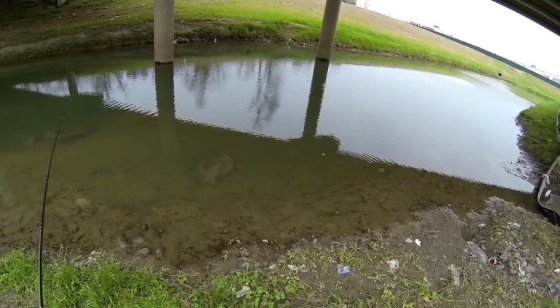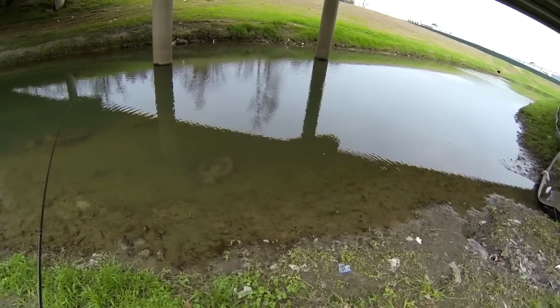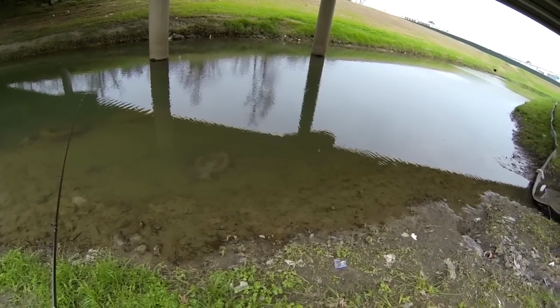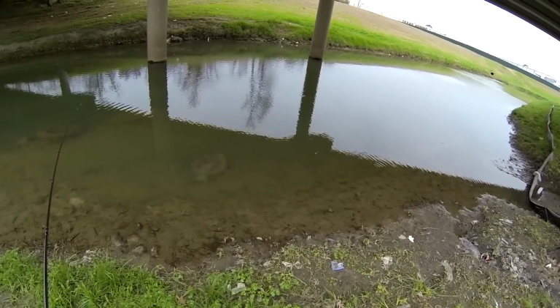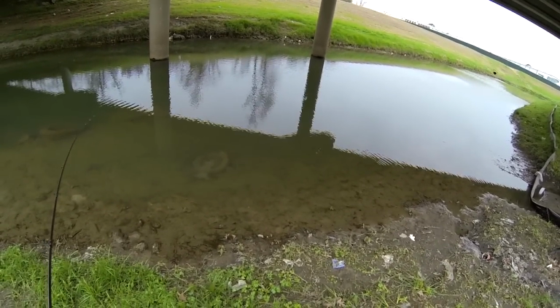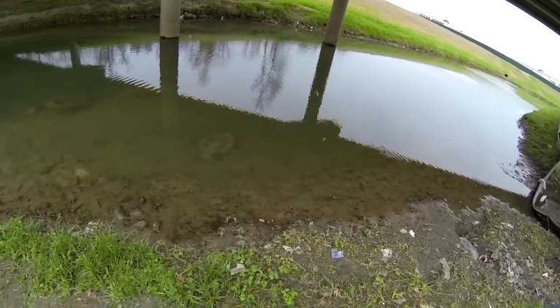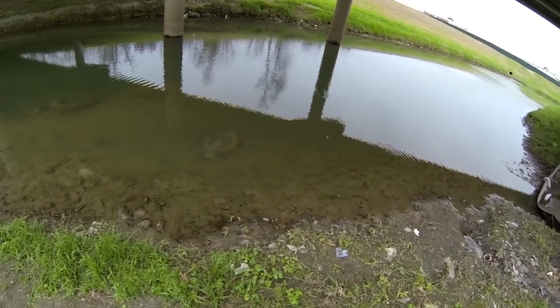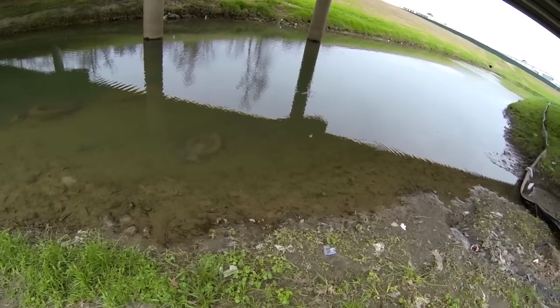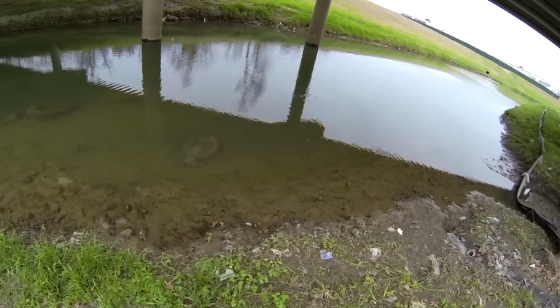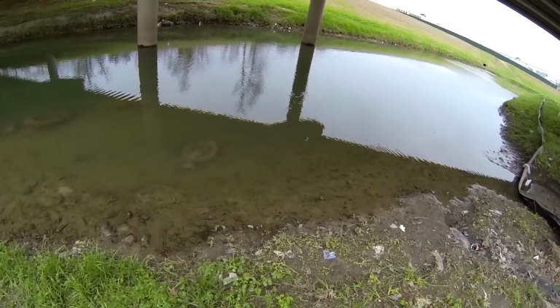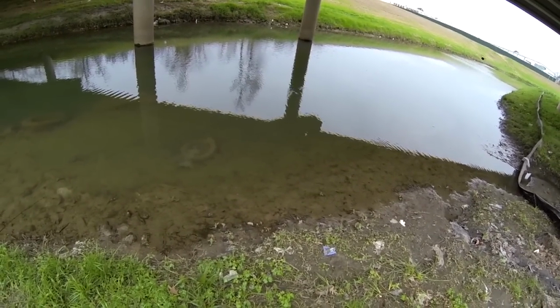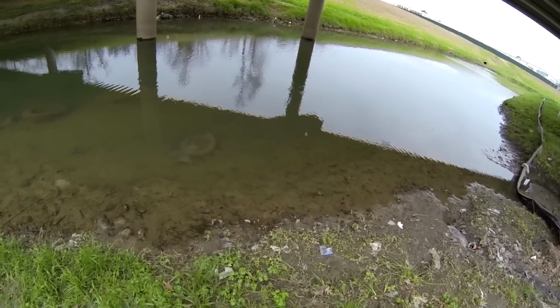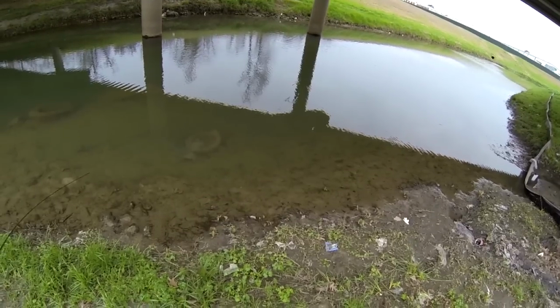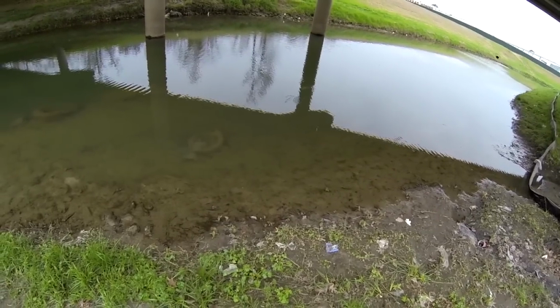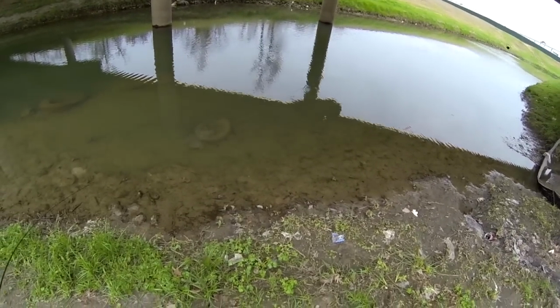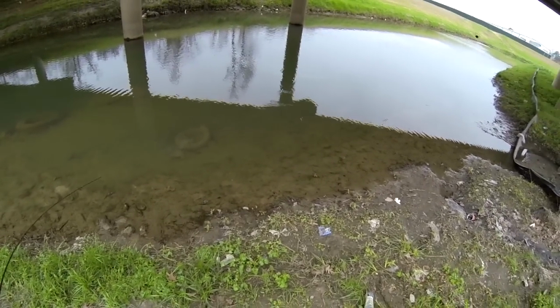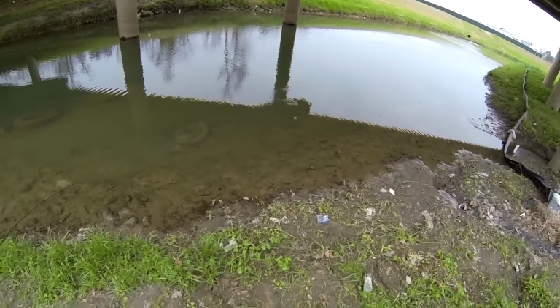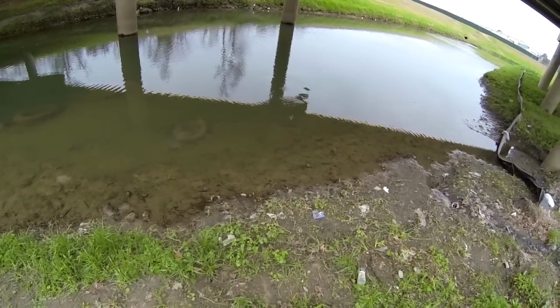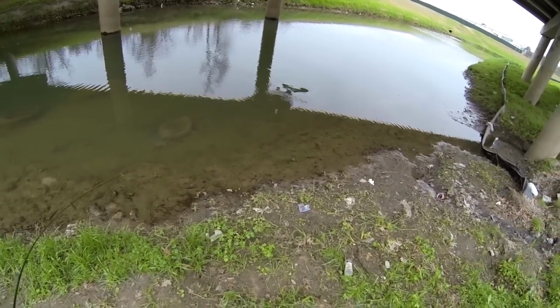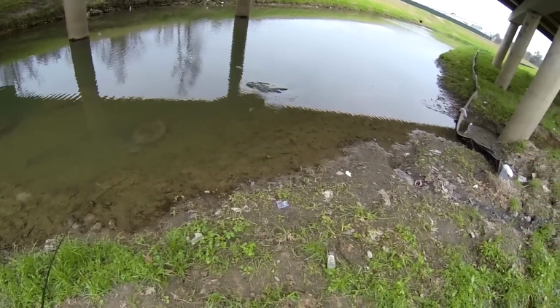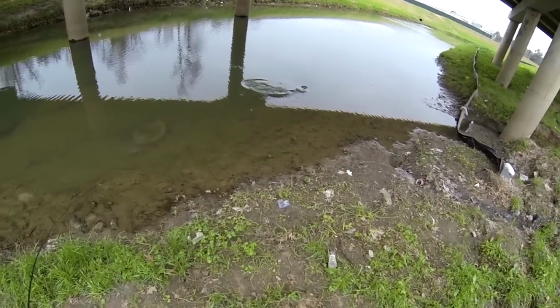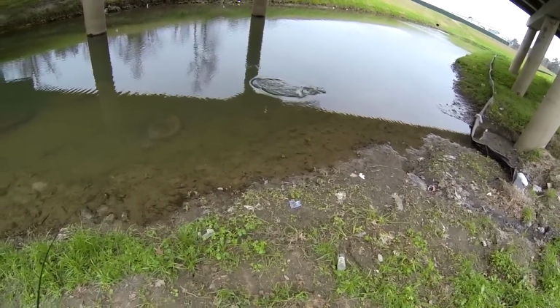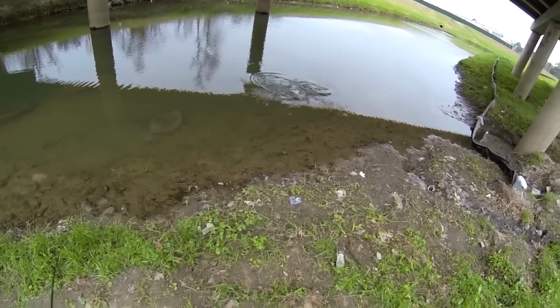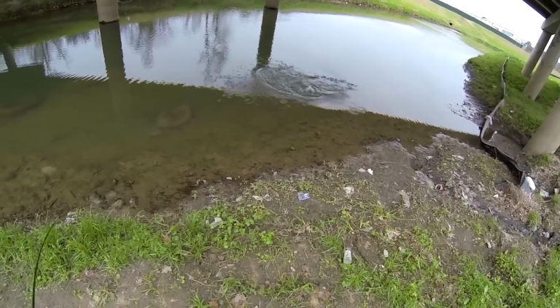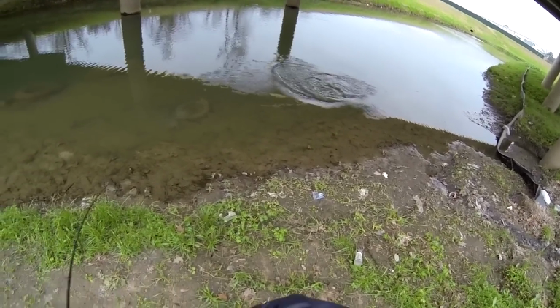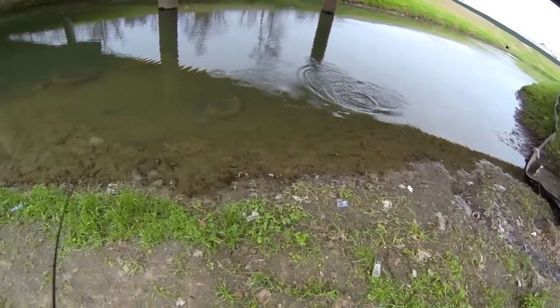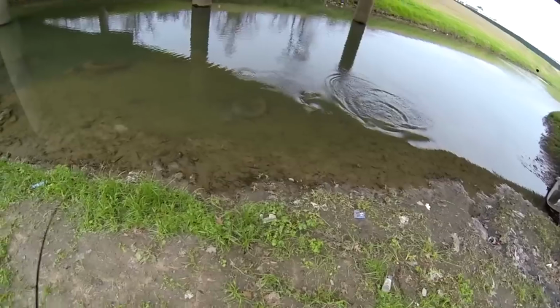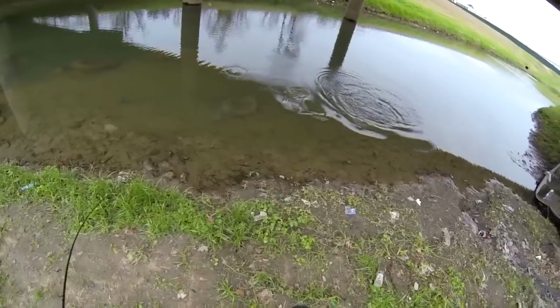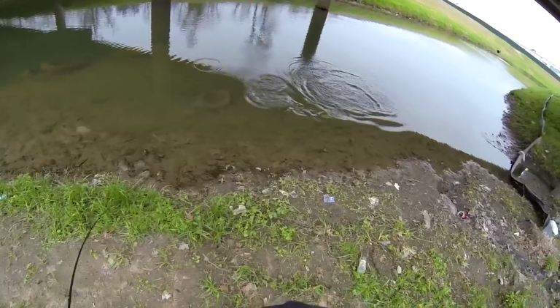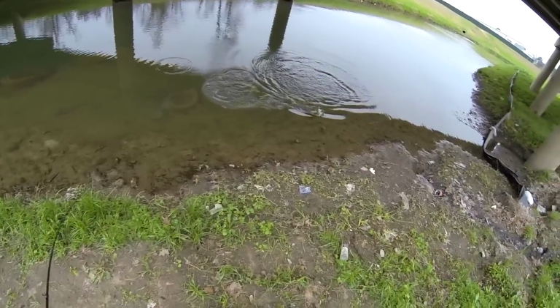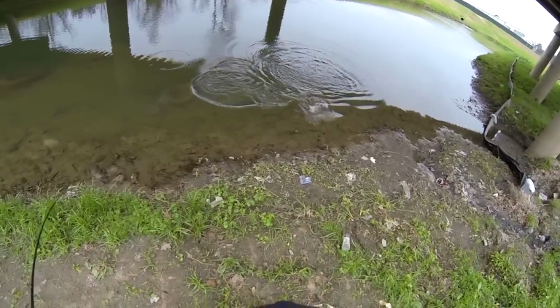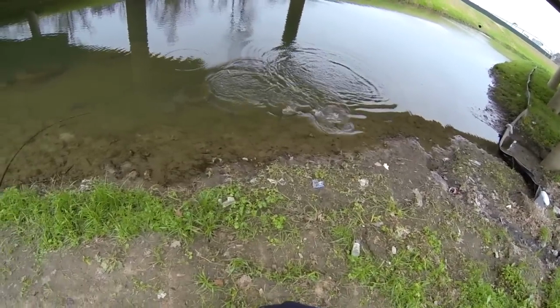Go with a slow retrieve. Got one. Slow retrieve when it's cold catches some bass.